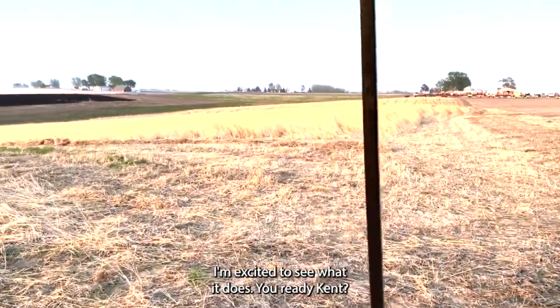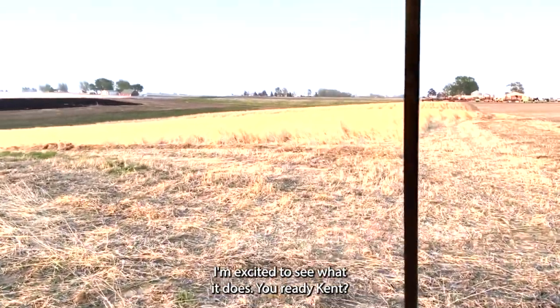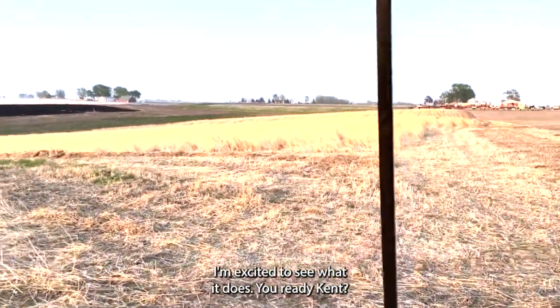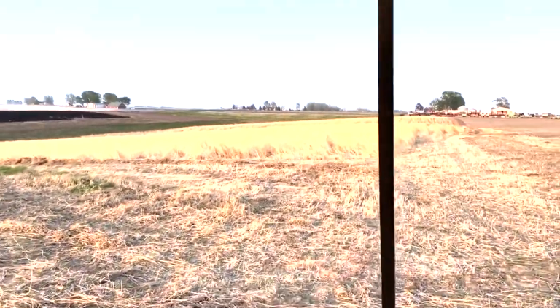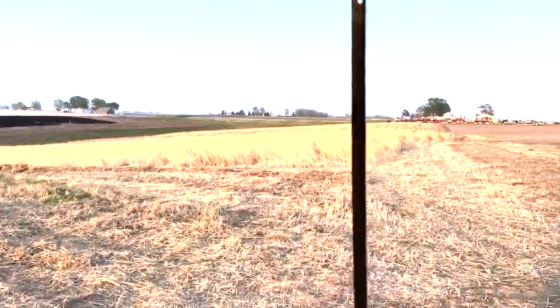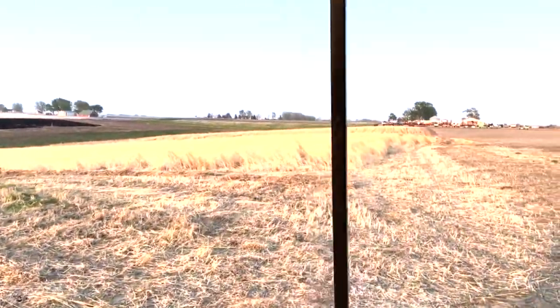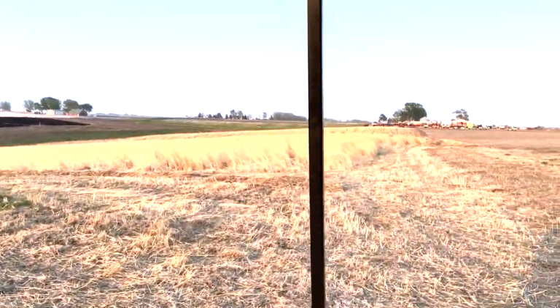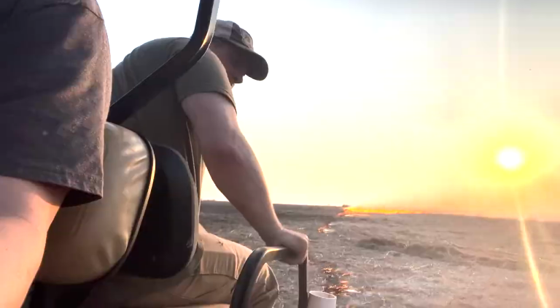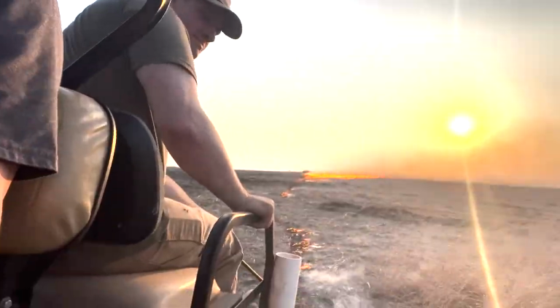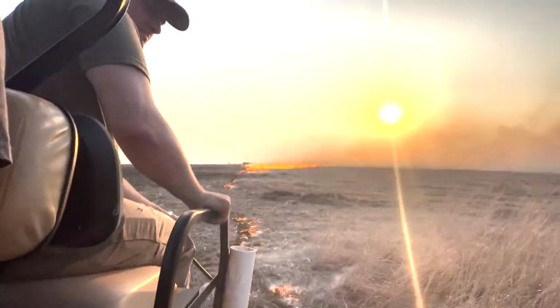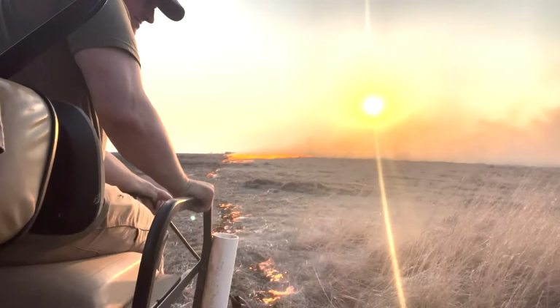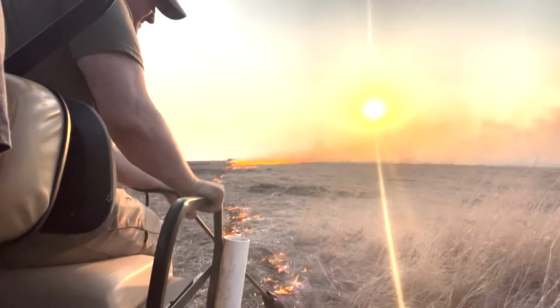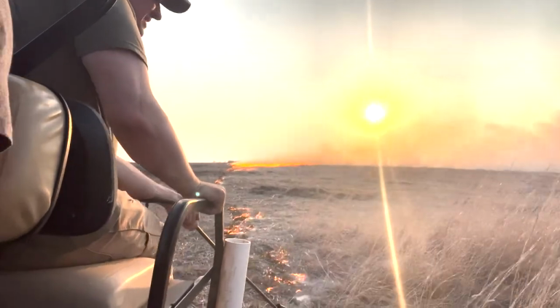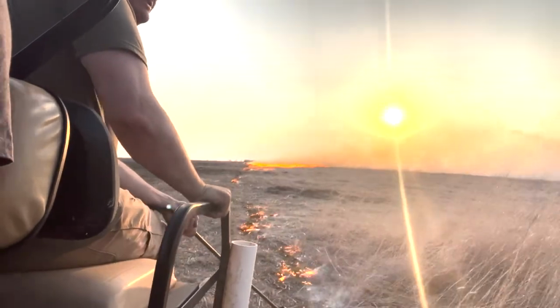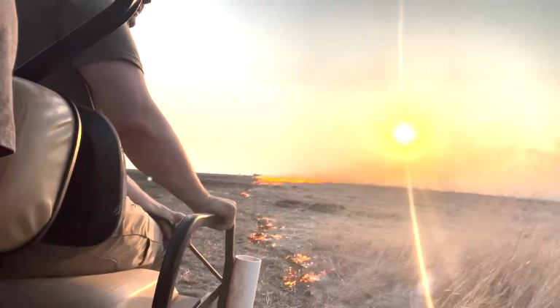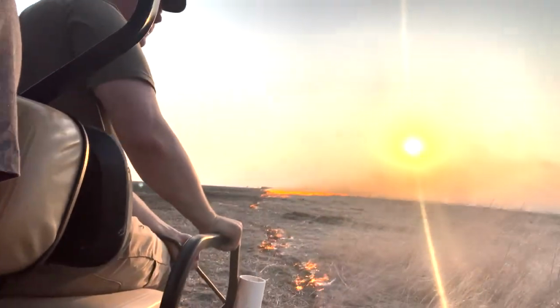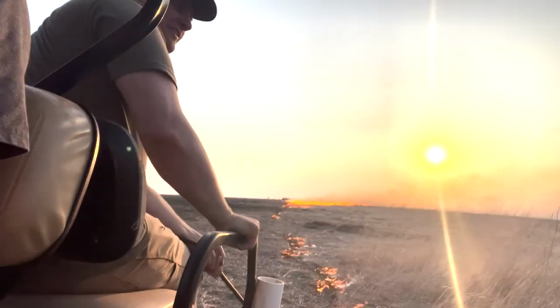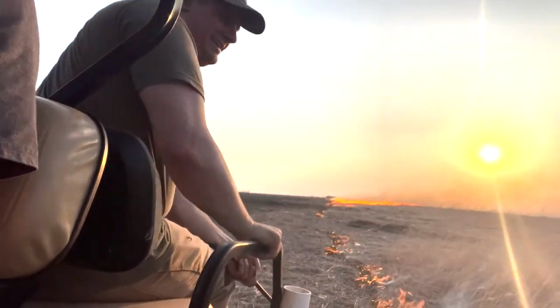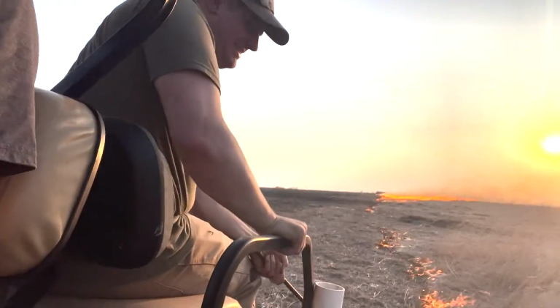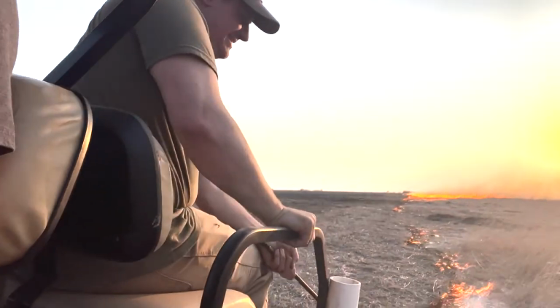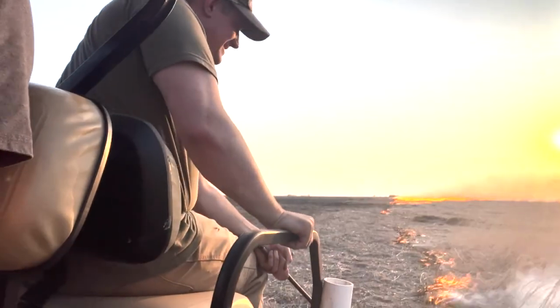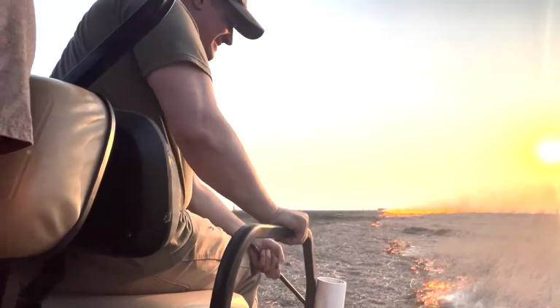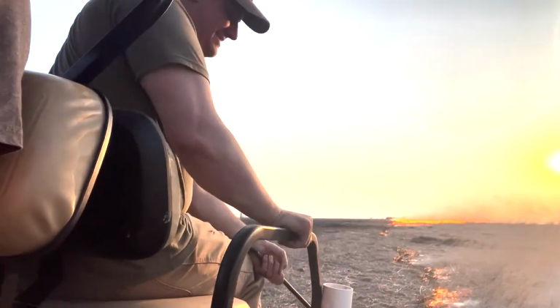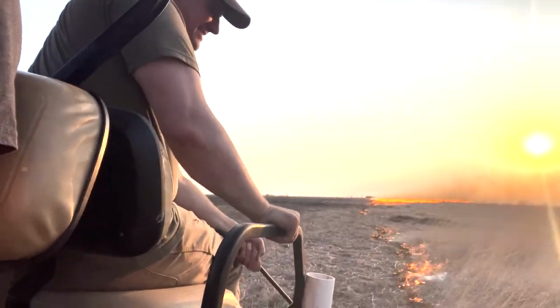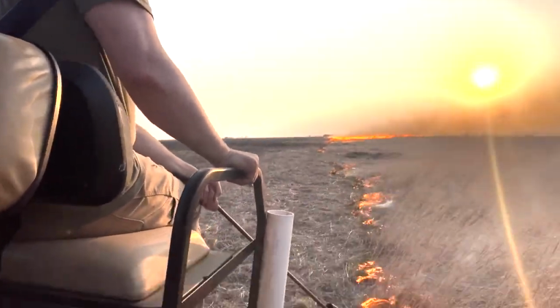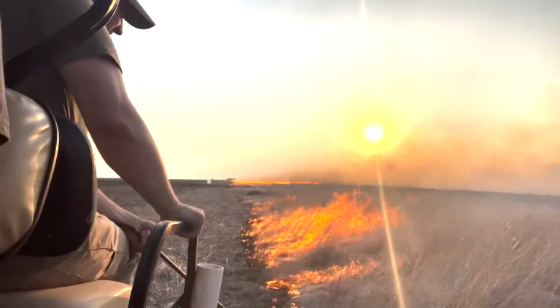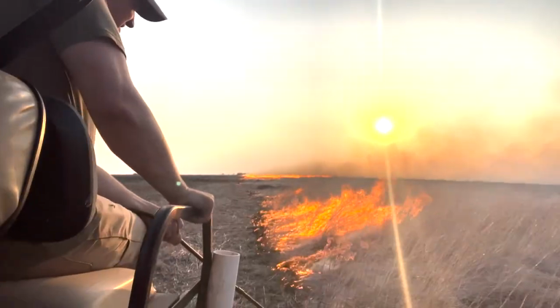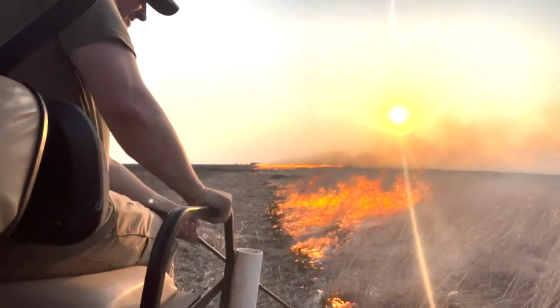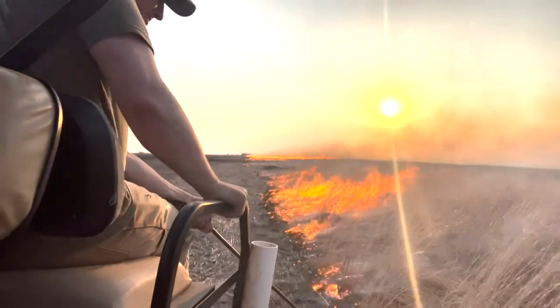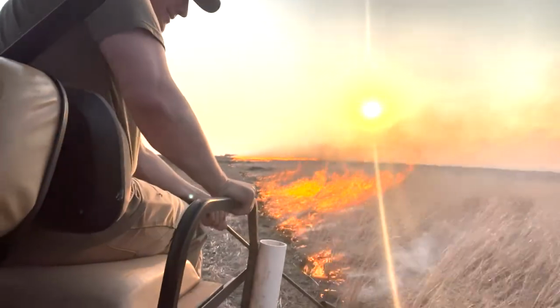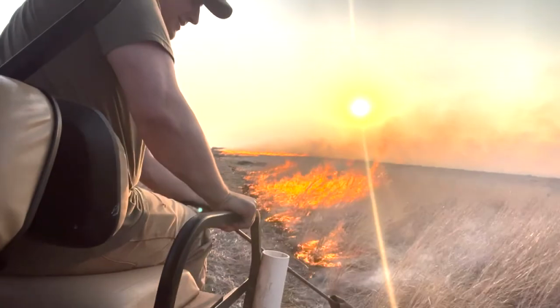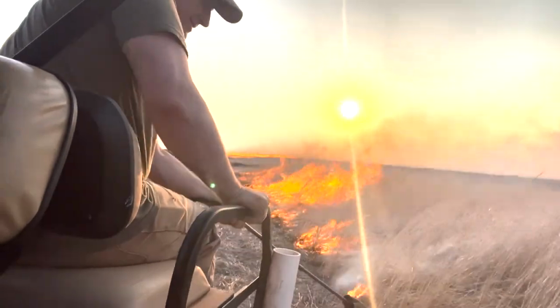You ready, Kent? This should go fast. Yeah — woo-hoo-hoo! It's the heat on that!